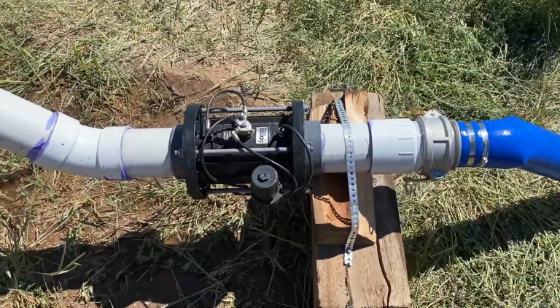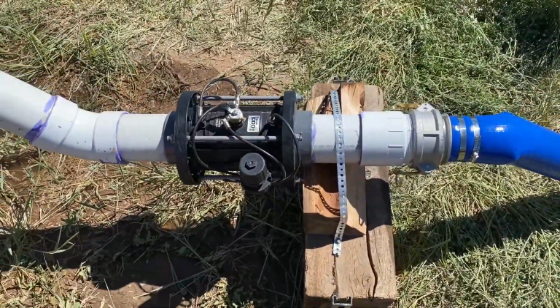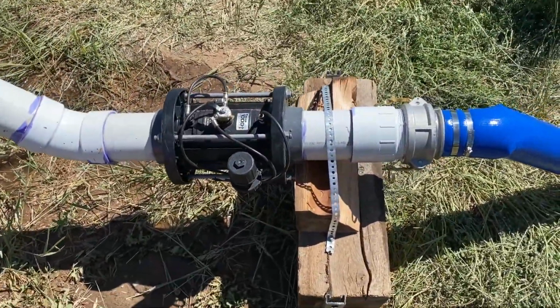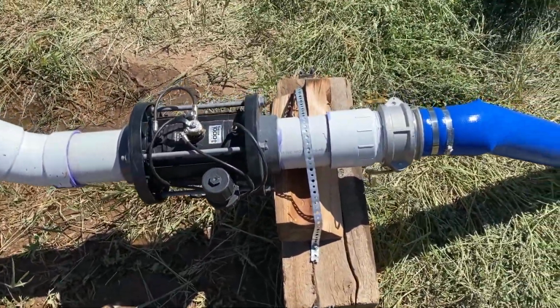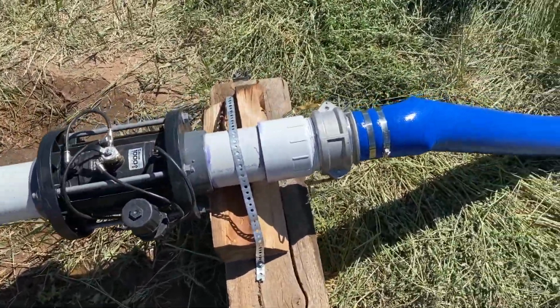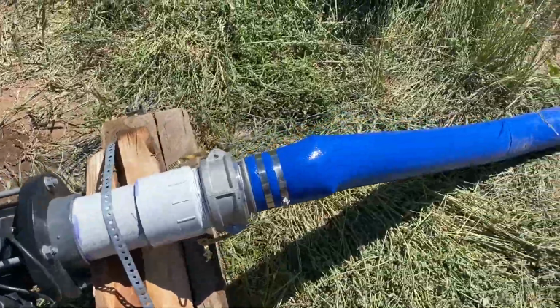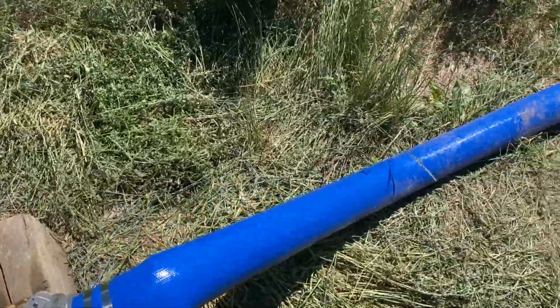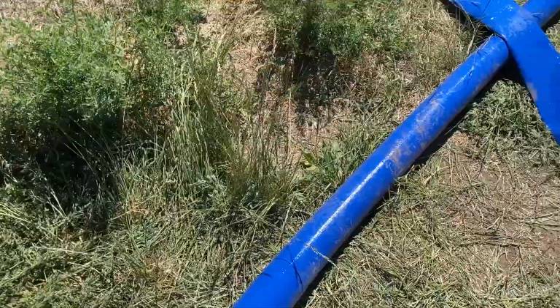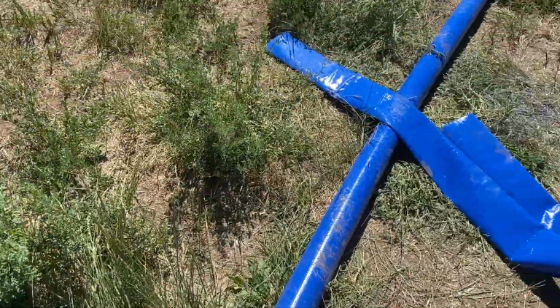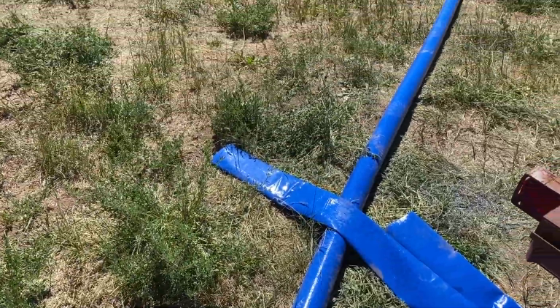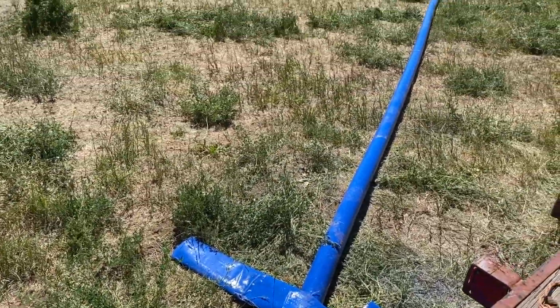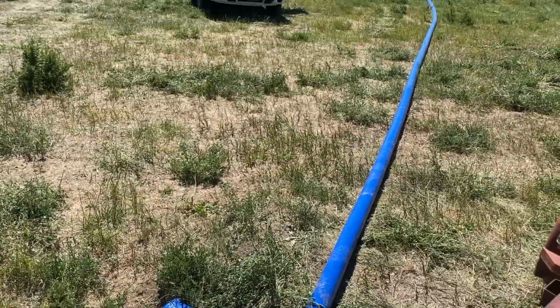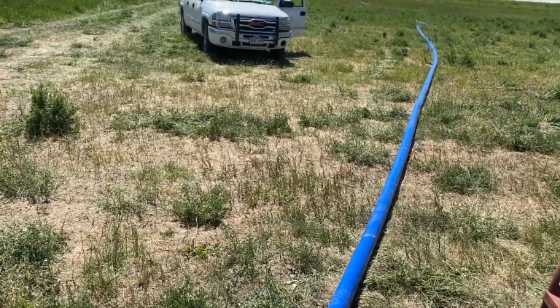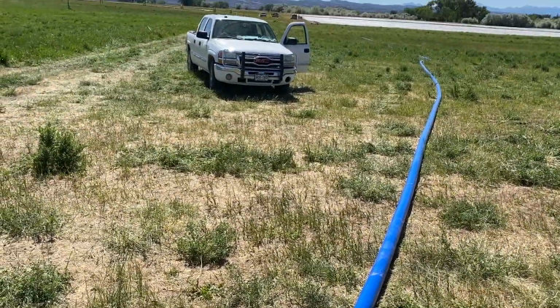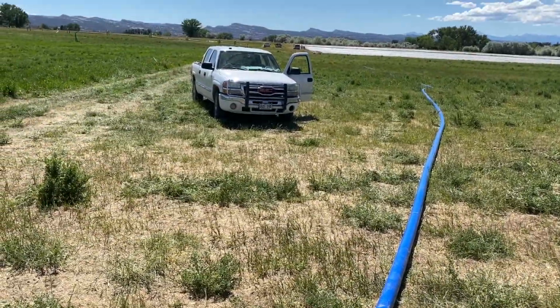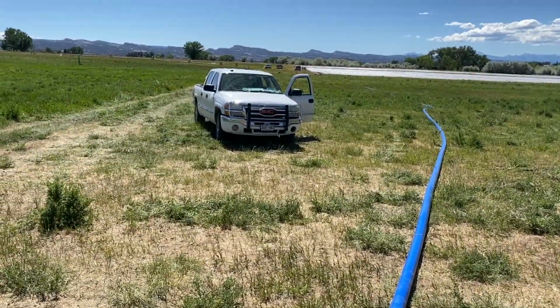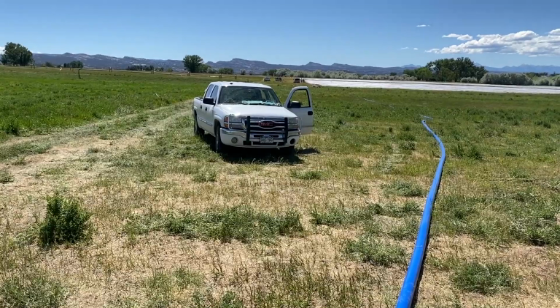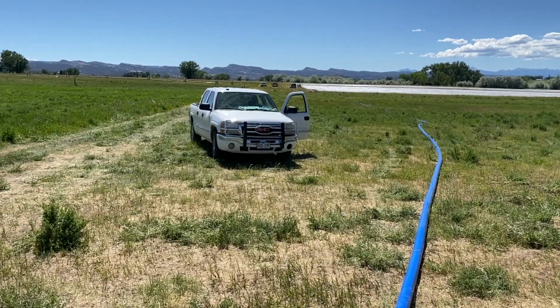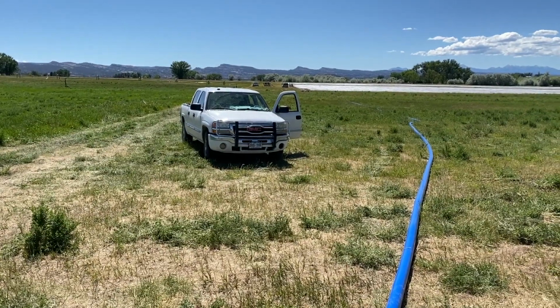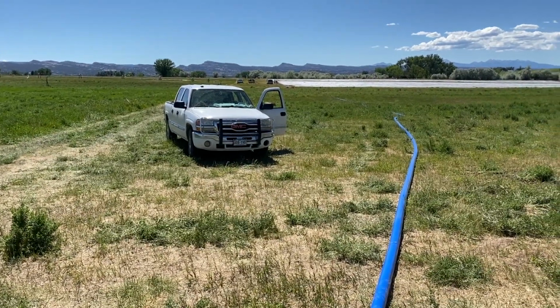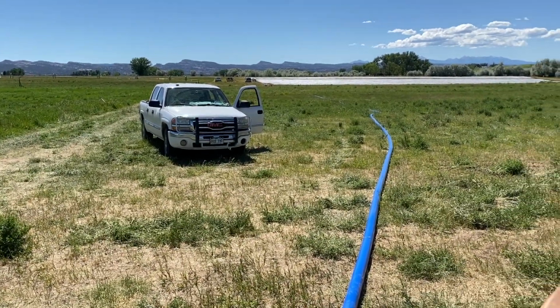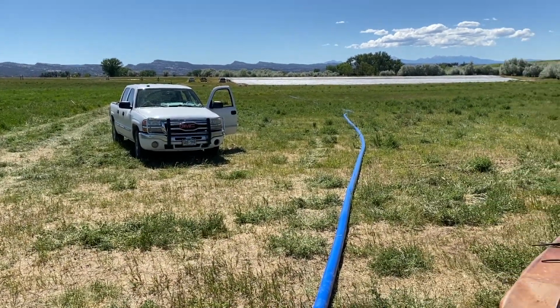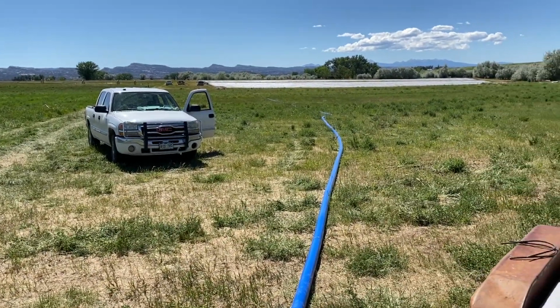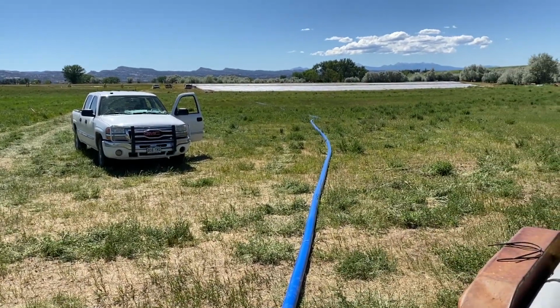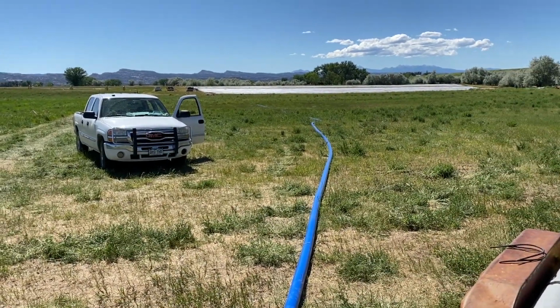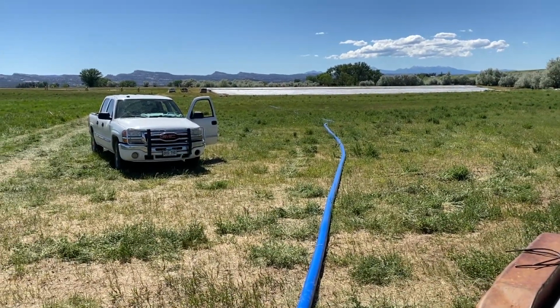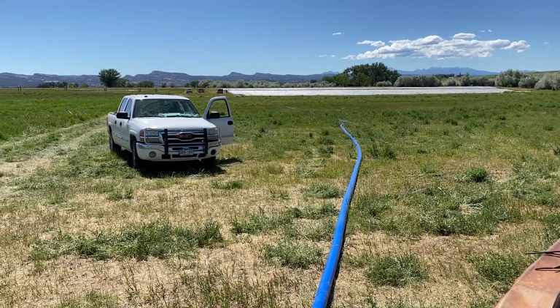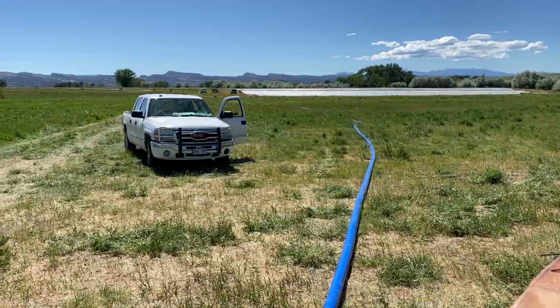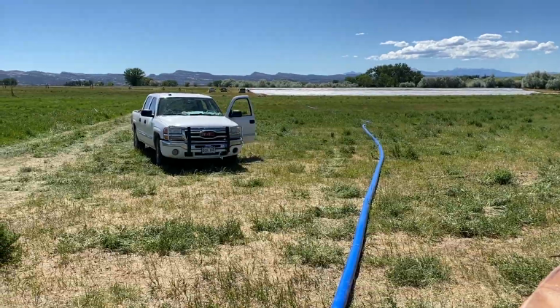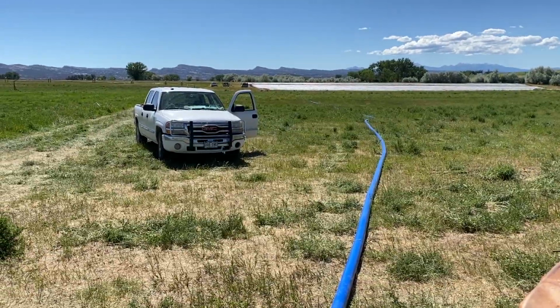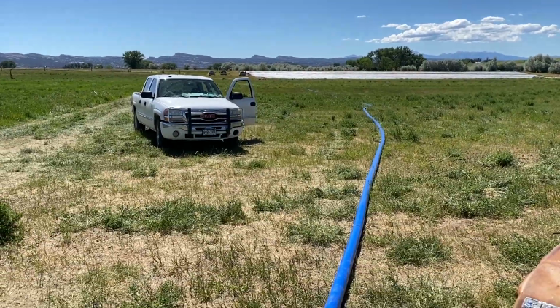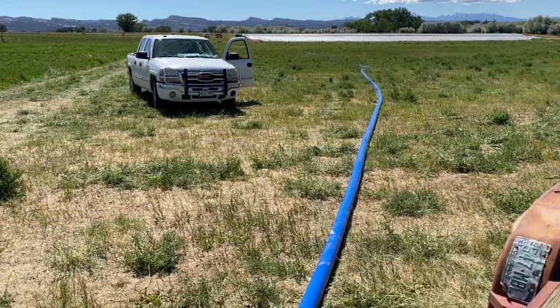Coming out of our manifold, going into the lay flat. We're running 200–300 feet over there to the fields. All of our drip tape is working — getting nice pressure out in the system.